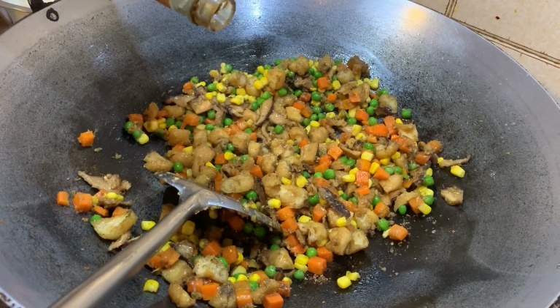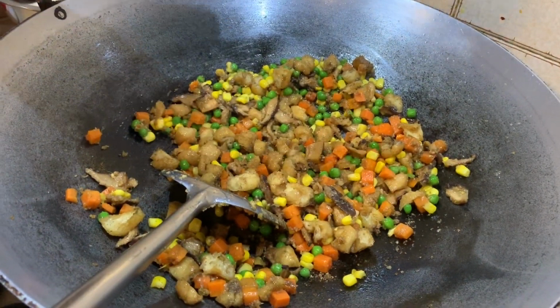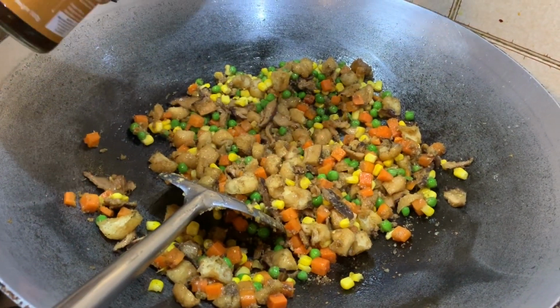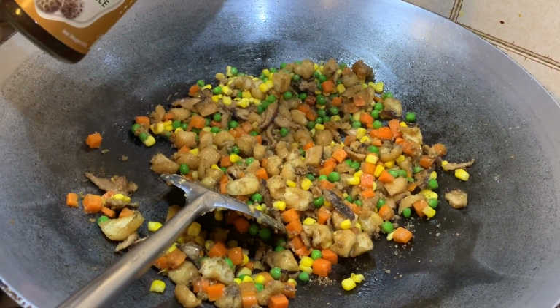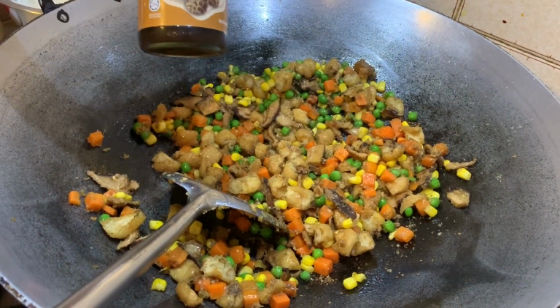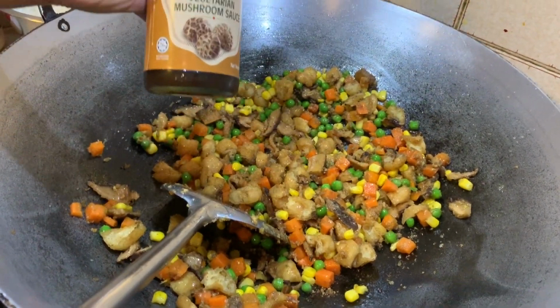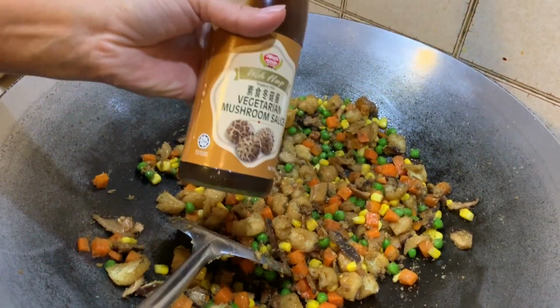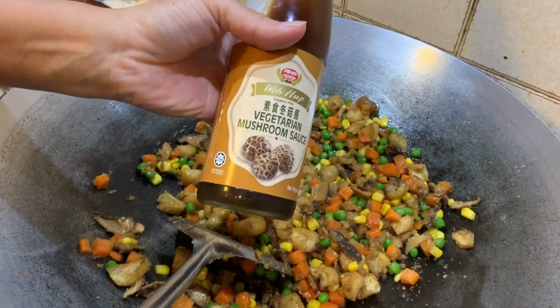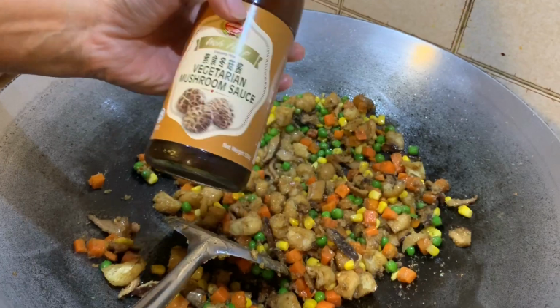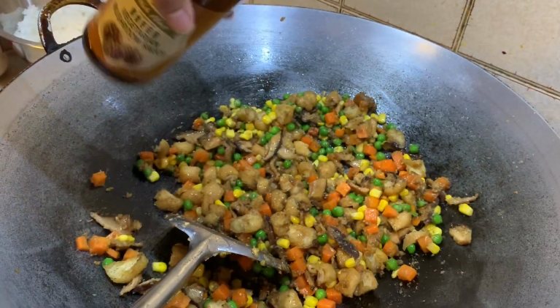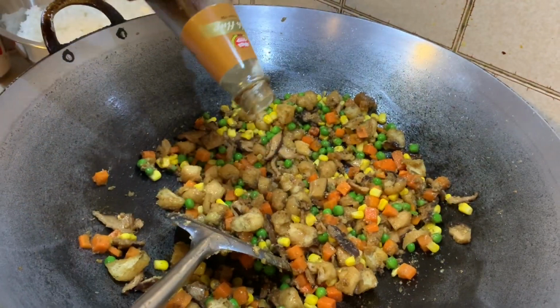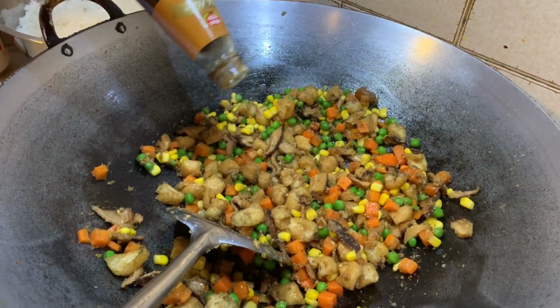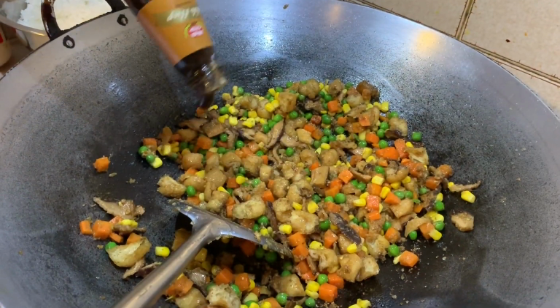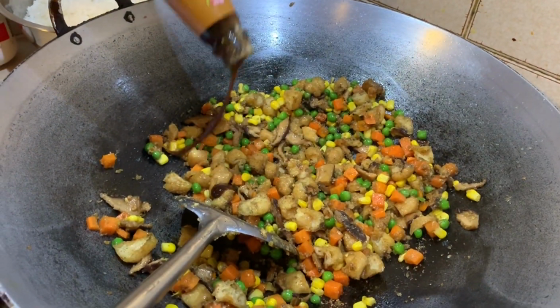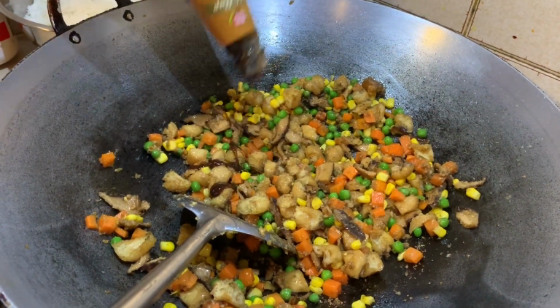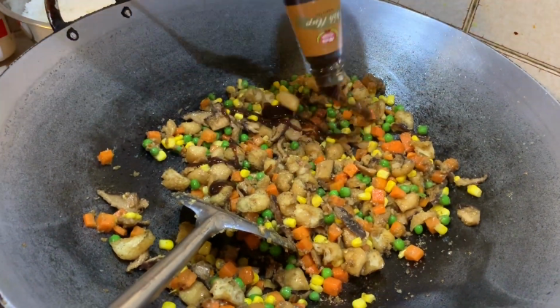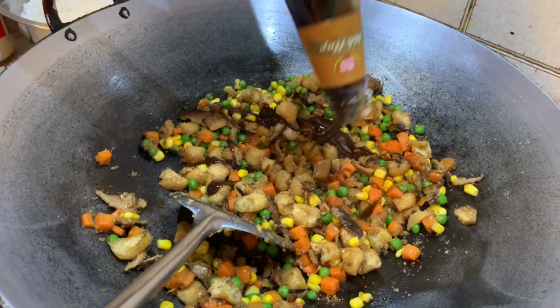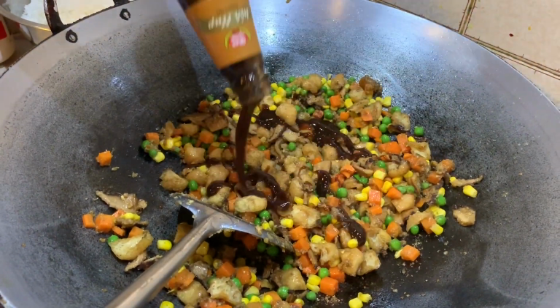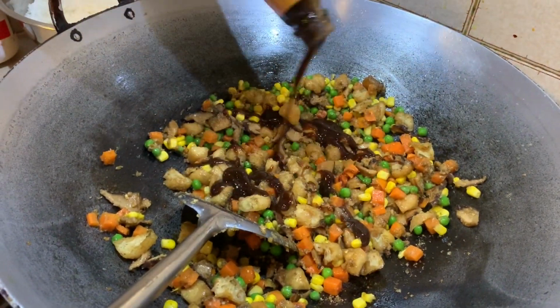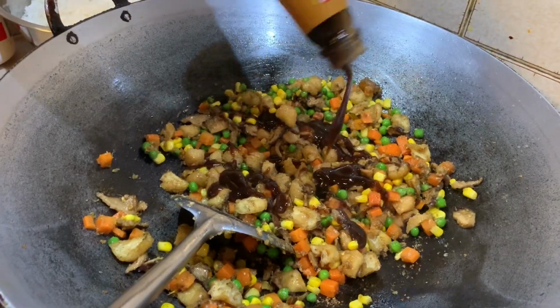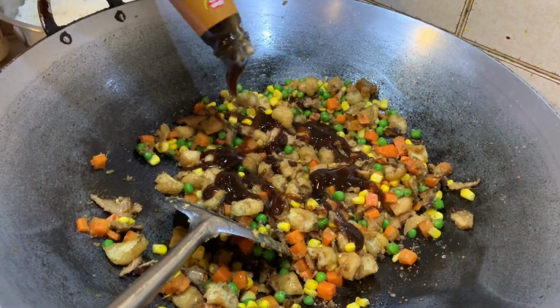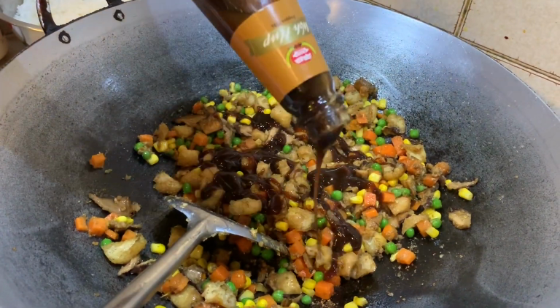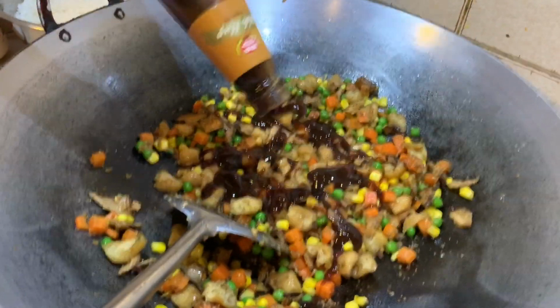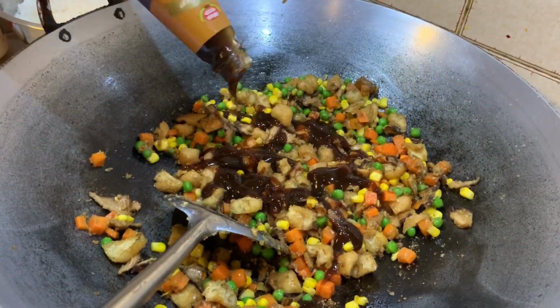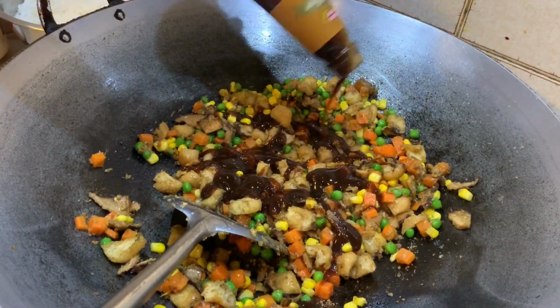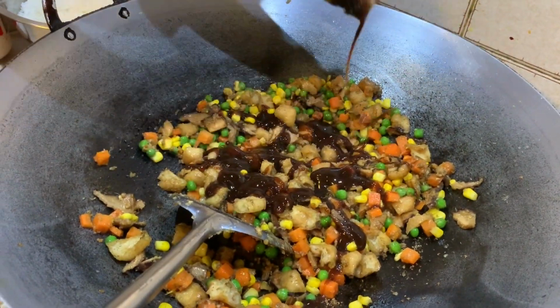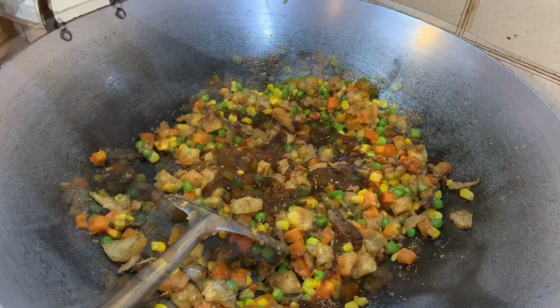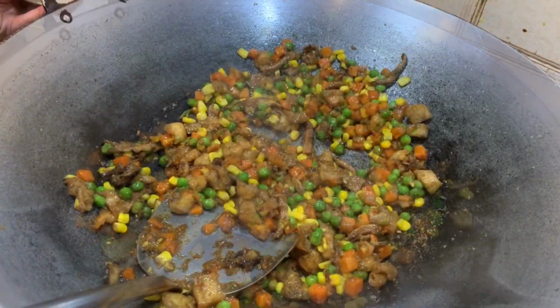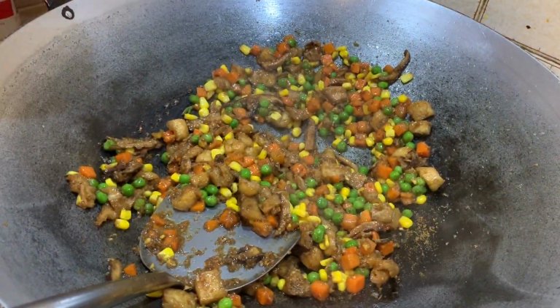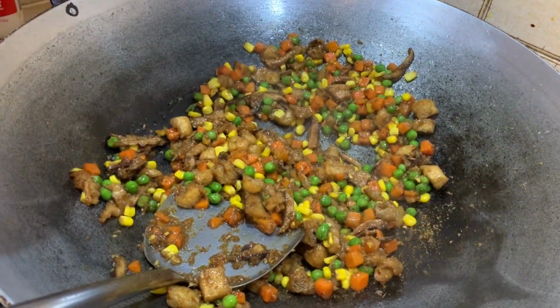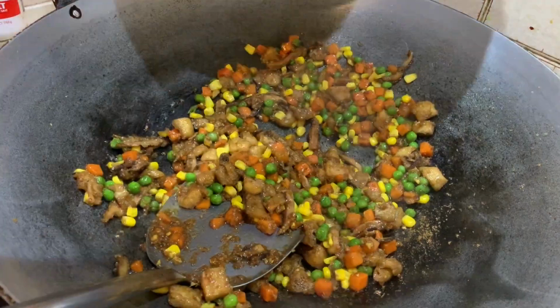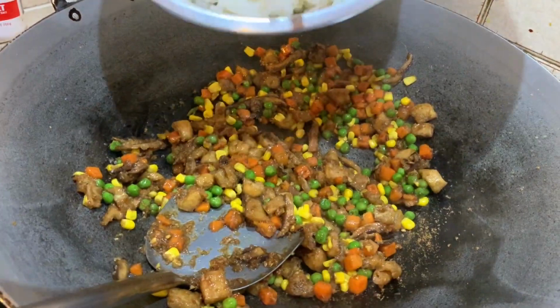Once we are cooking we're going to add about four tablespoons of the vegetarian oyster mushroom sauce and let that cook through with the vegetables for a few minutes as well. Now we're going to add the cooked rice.